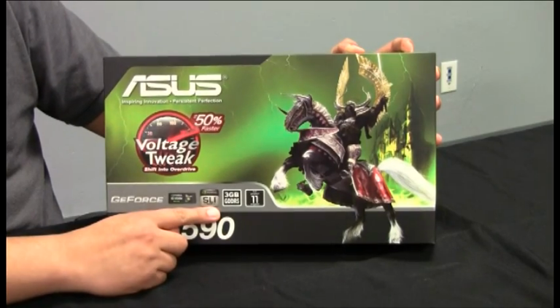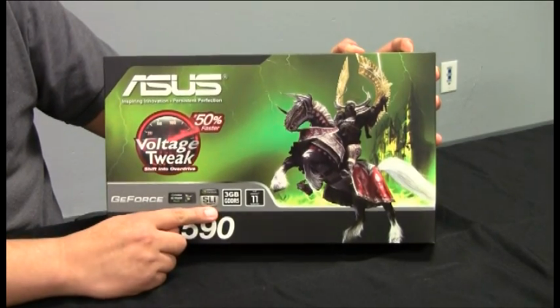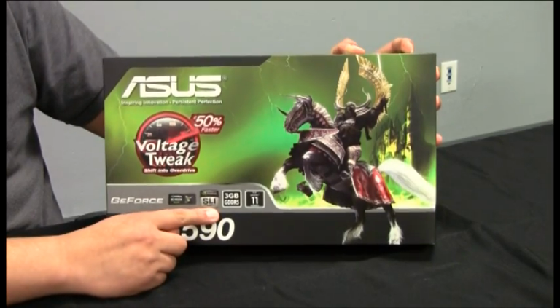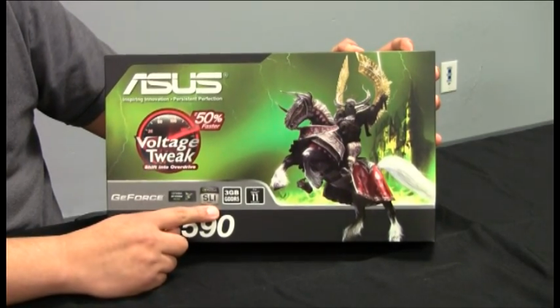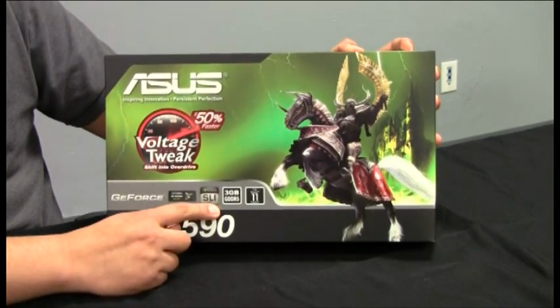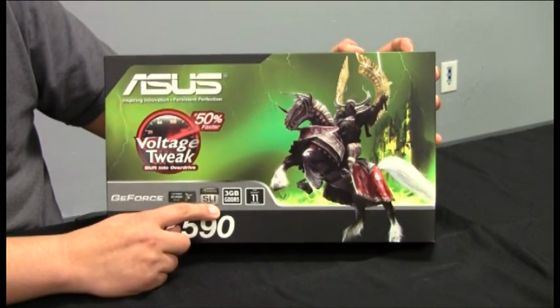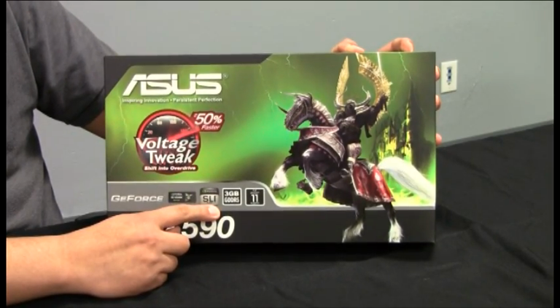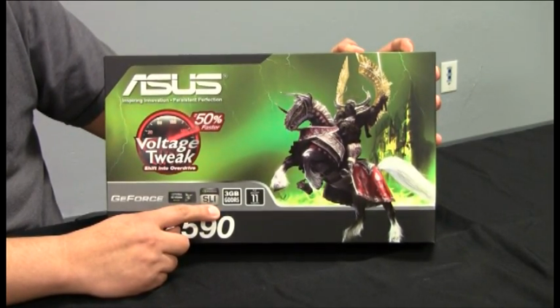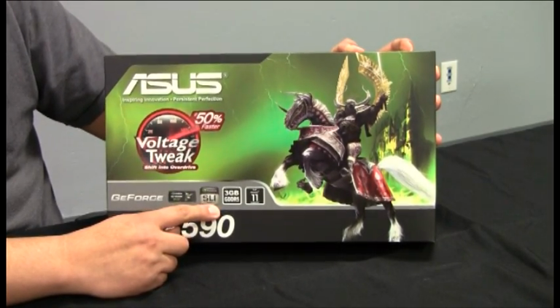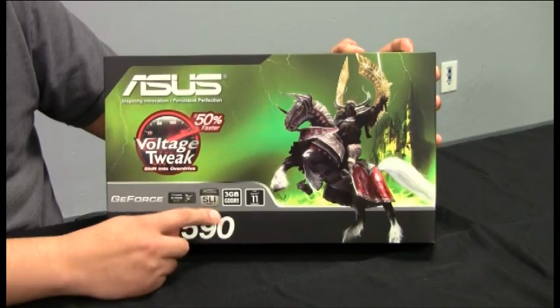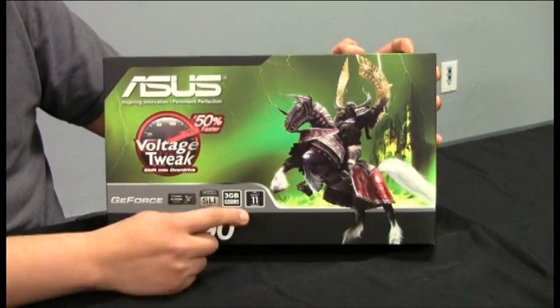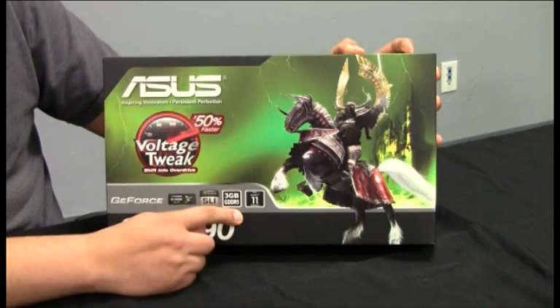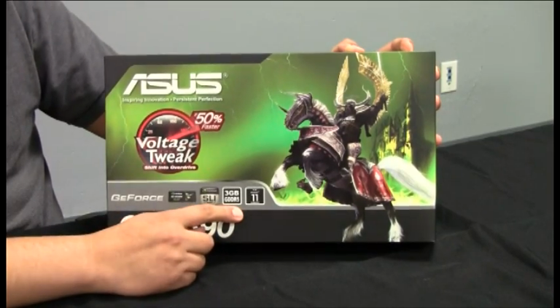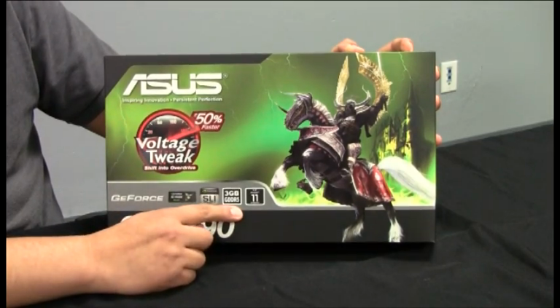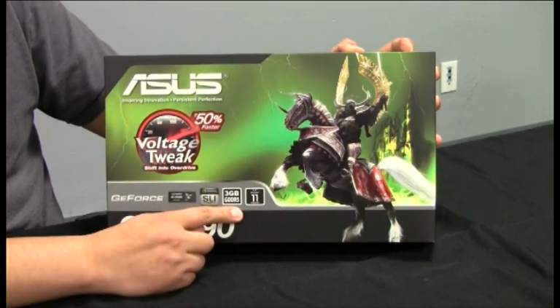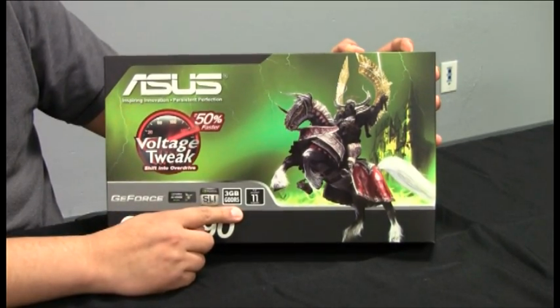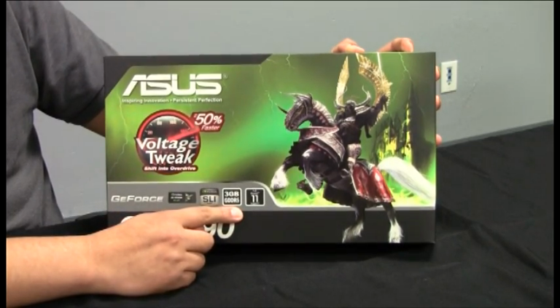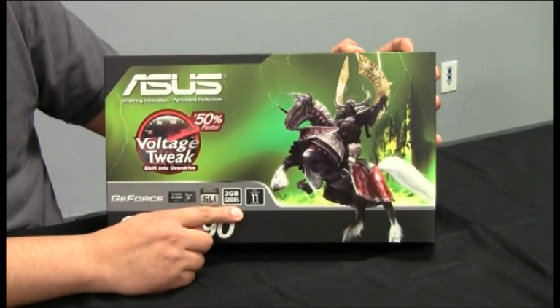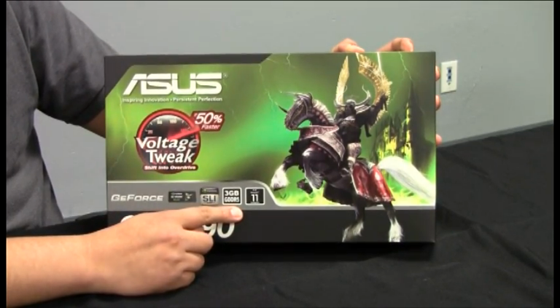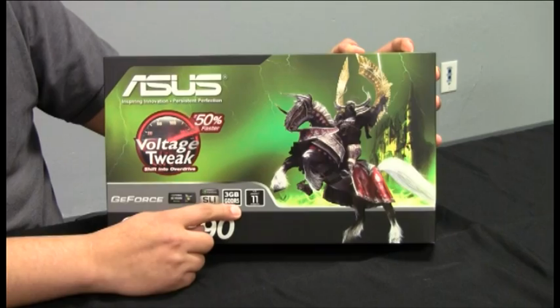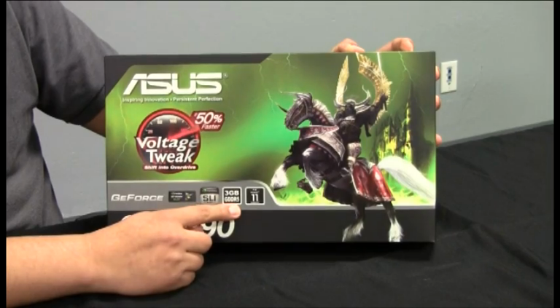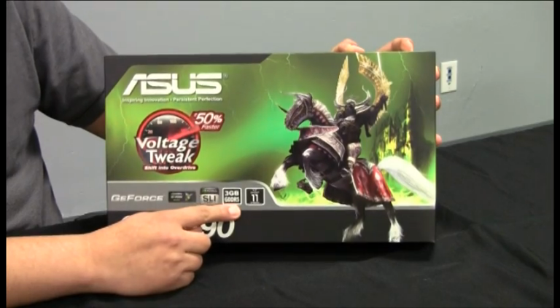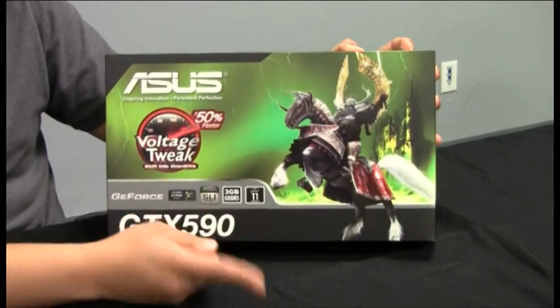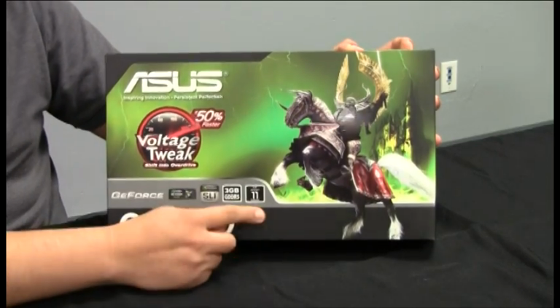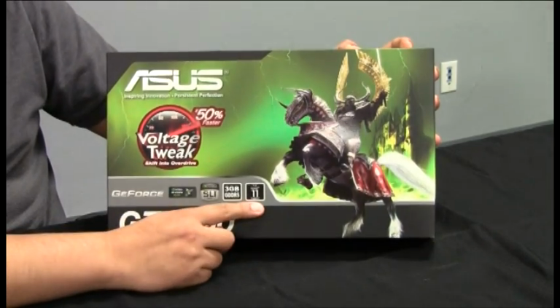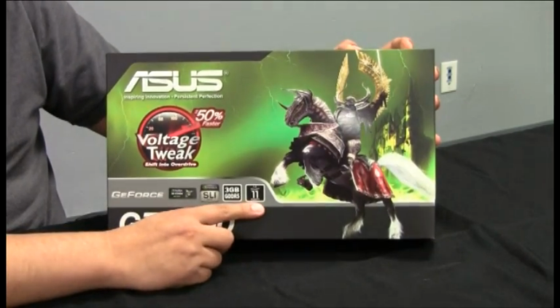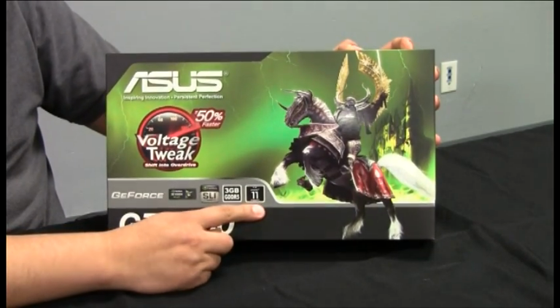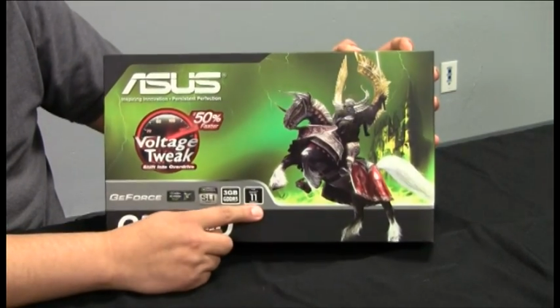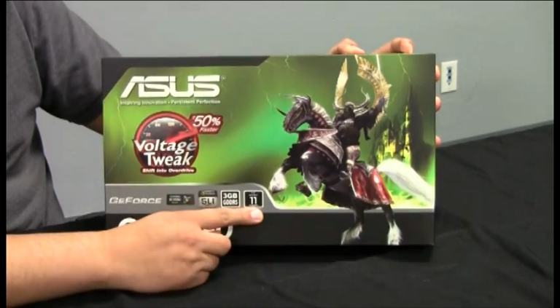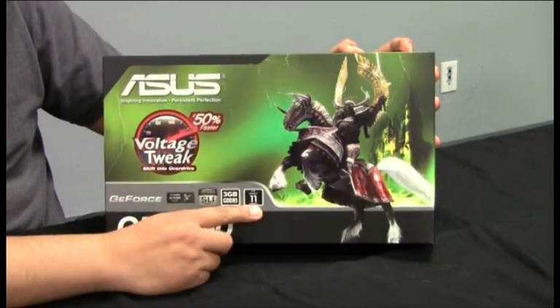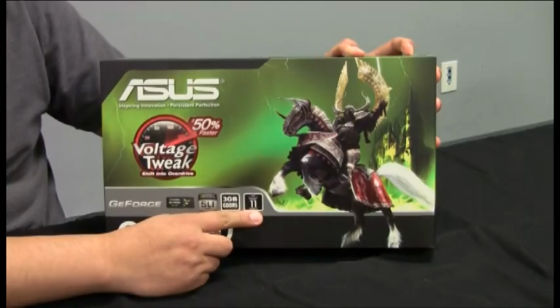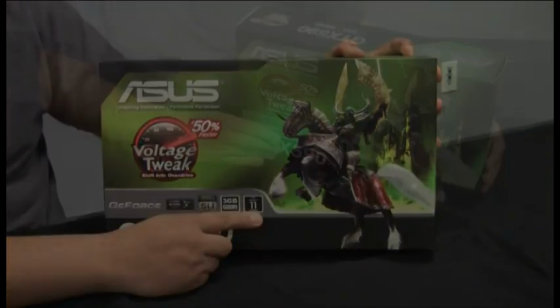SLI support for those users that are looking to pair two GTX 590s together for quad SLI. A massive 3GB of frame buffer for high performance, especially in anti-aliasing. This is available via the two GPUs. And DirectX 11 done right, featuring such technologies as tessellation.